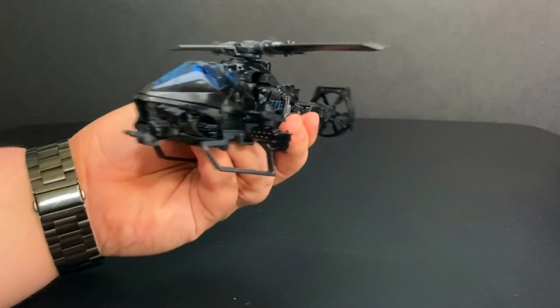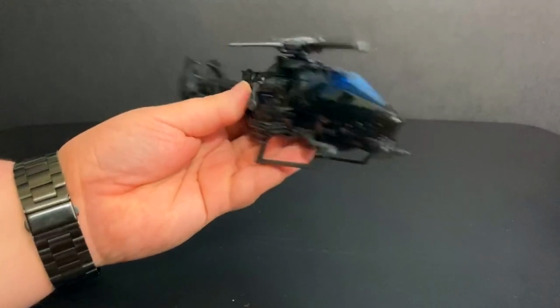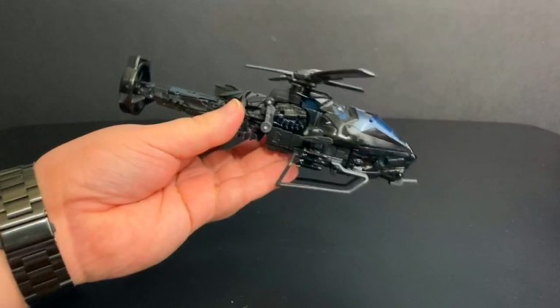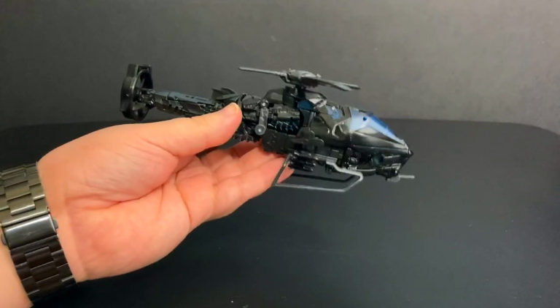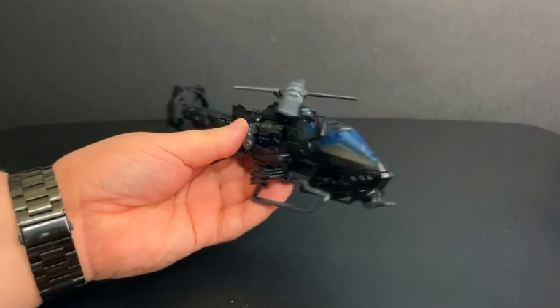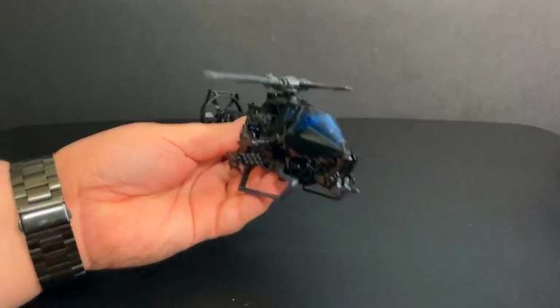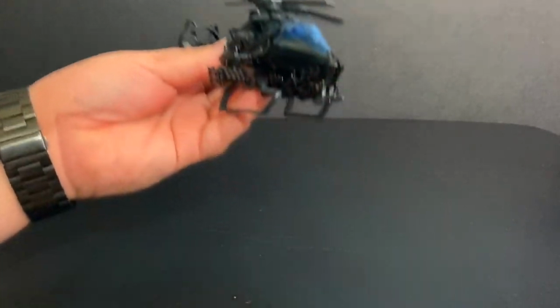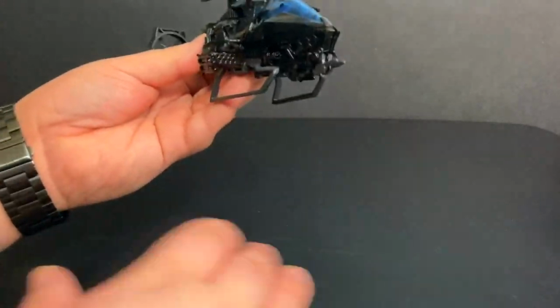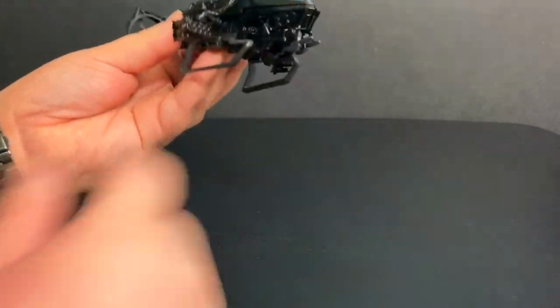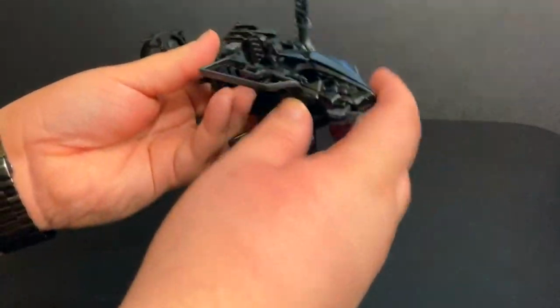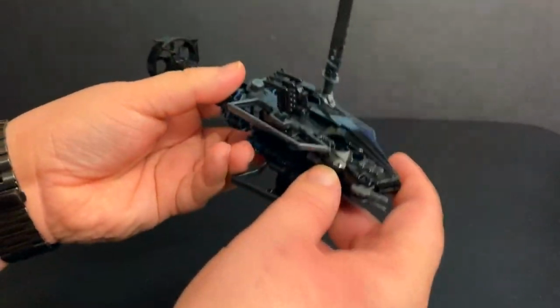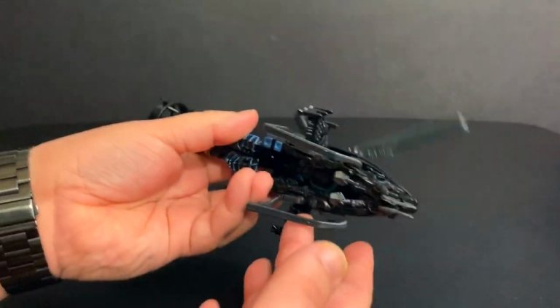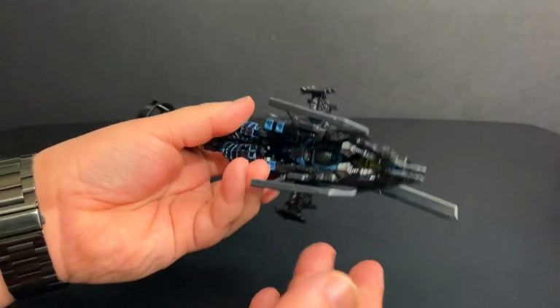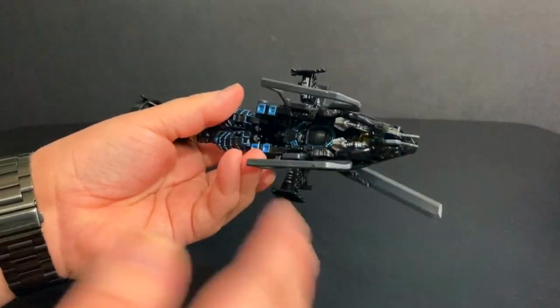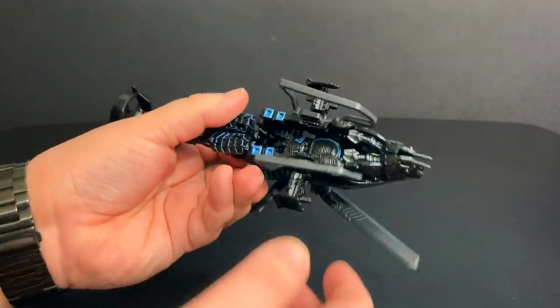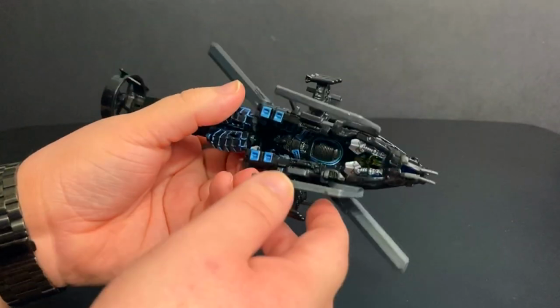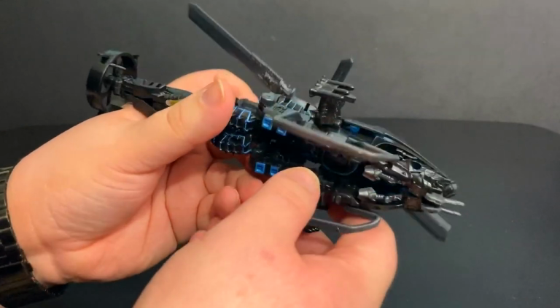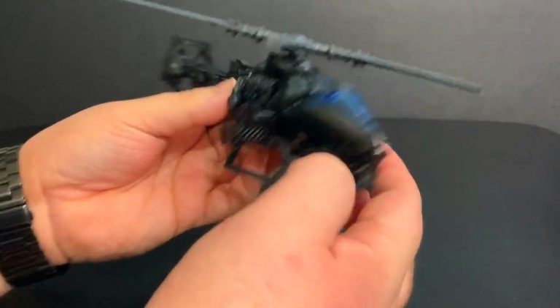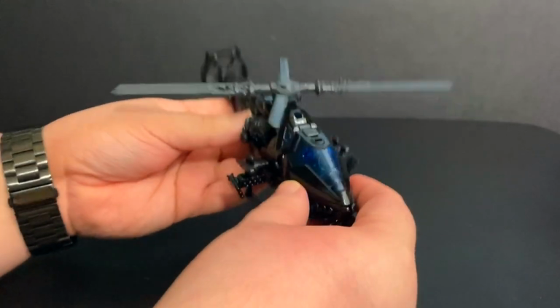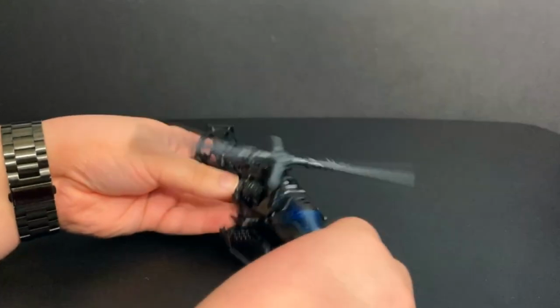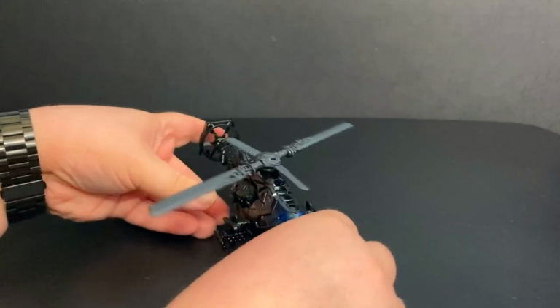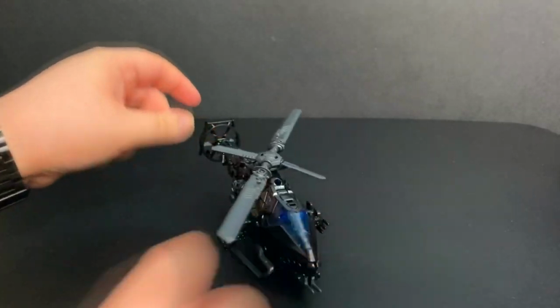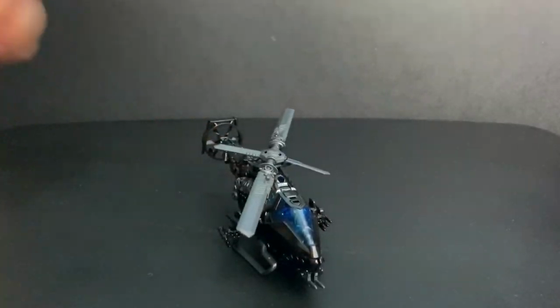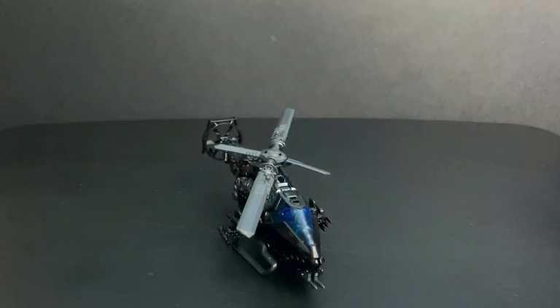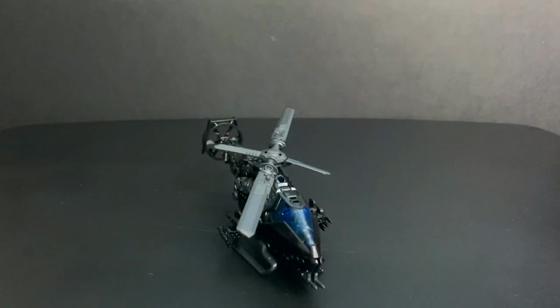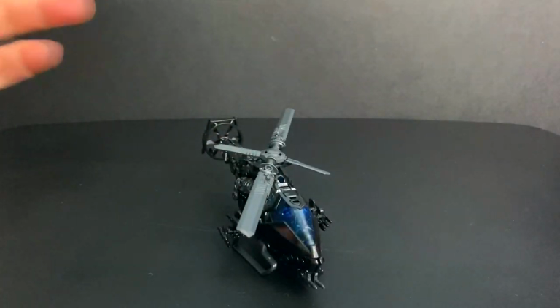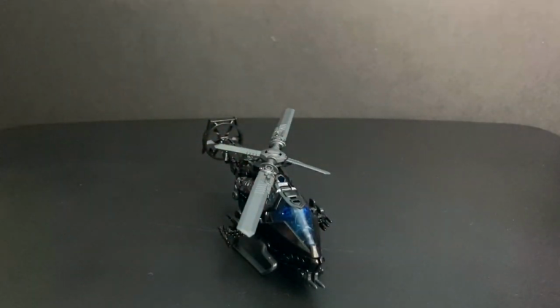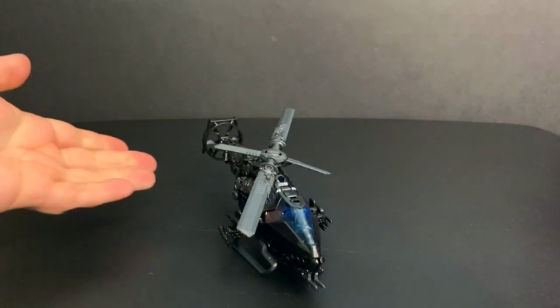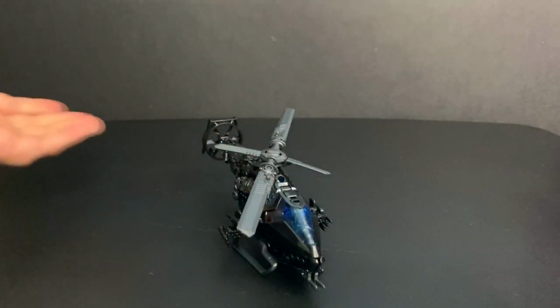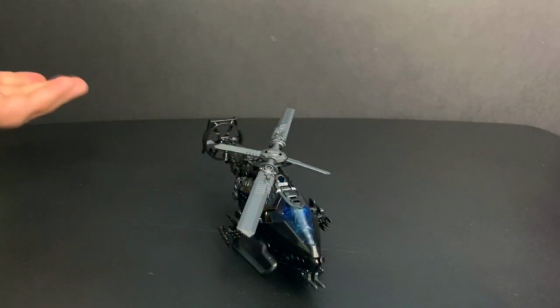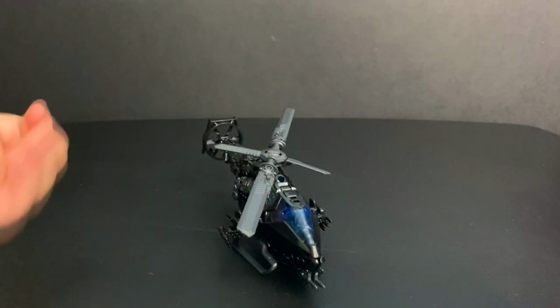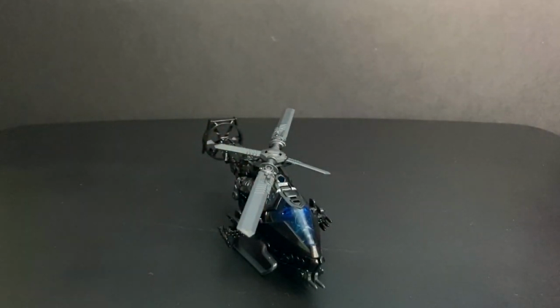I like the overall helicopter mode, and the robot mode I think is the best looking out of all of them. If you do want to see the packaging really quick, there you go — hope that was enough for you.